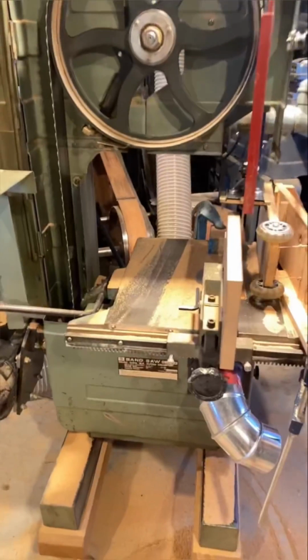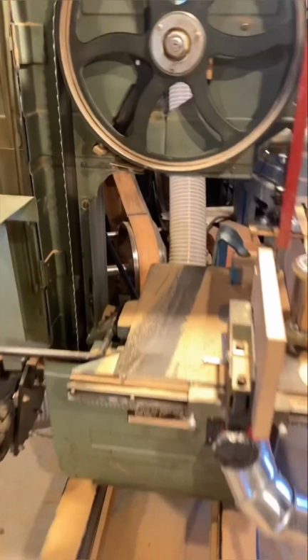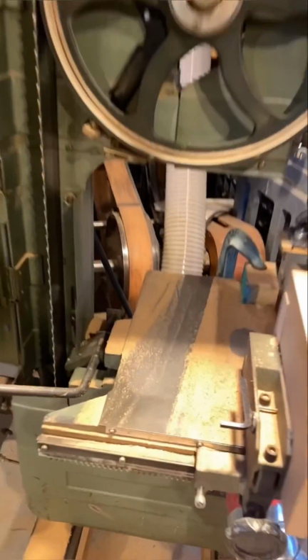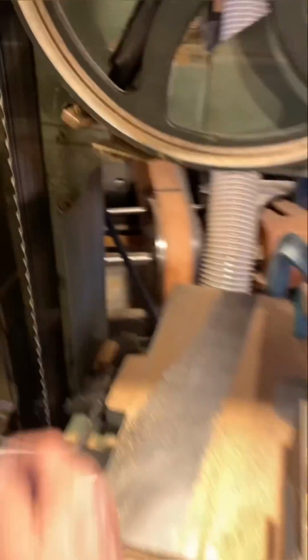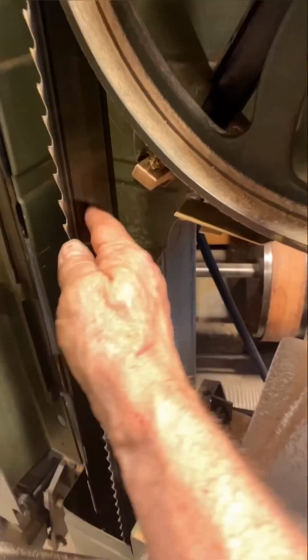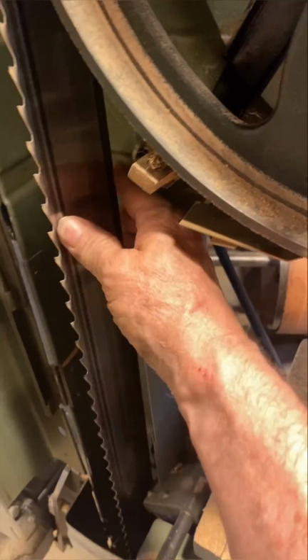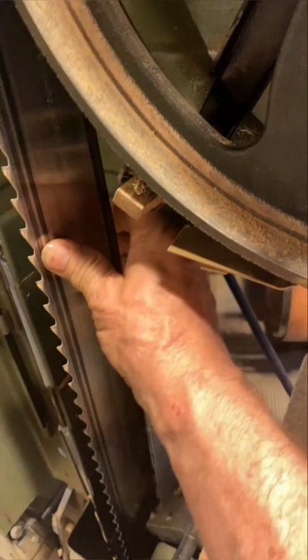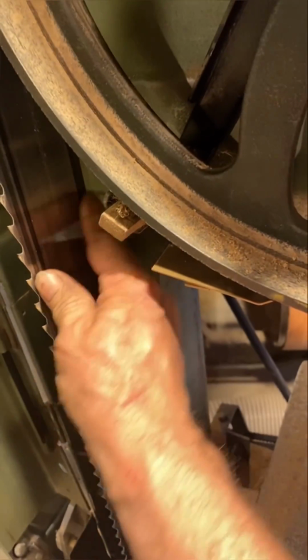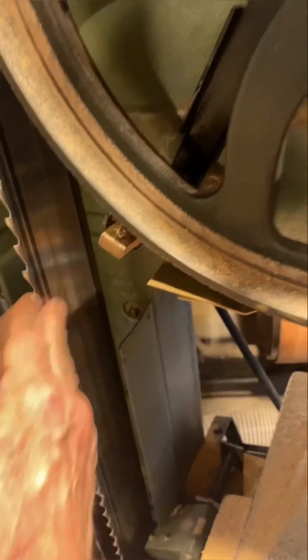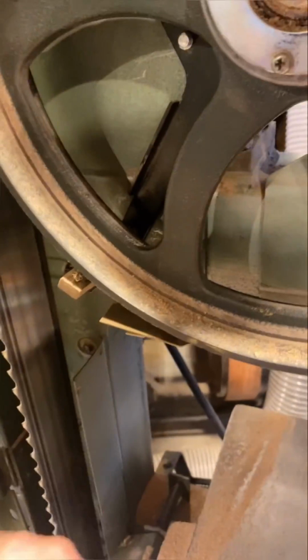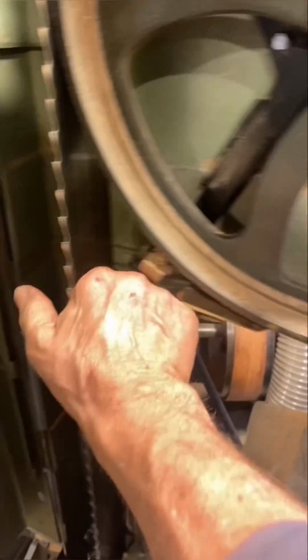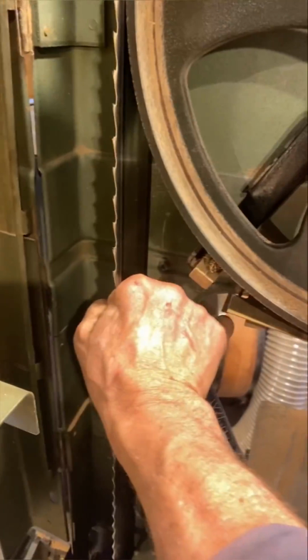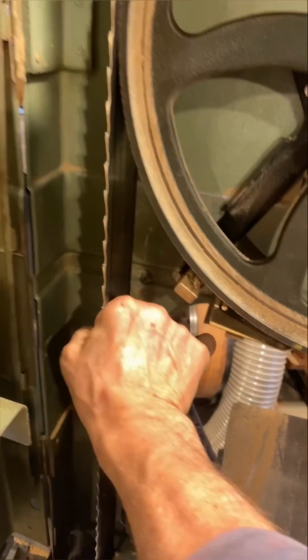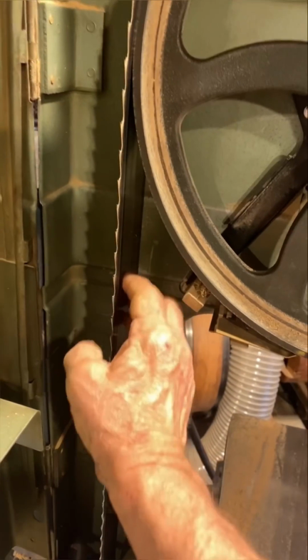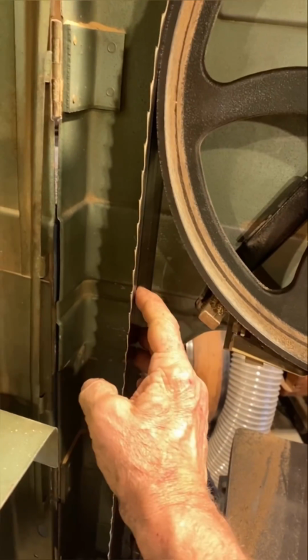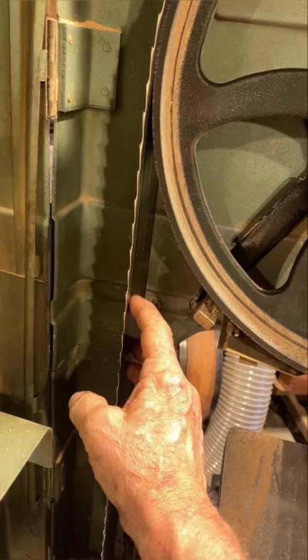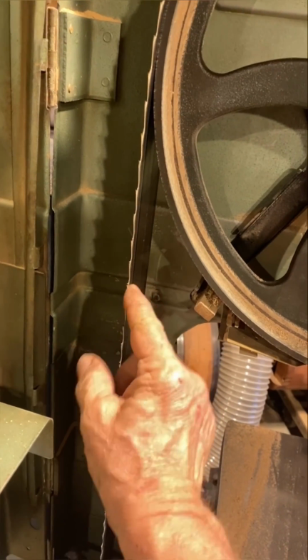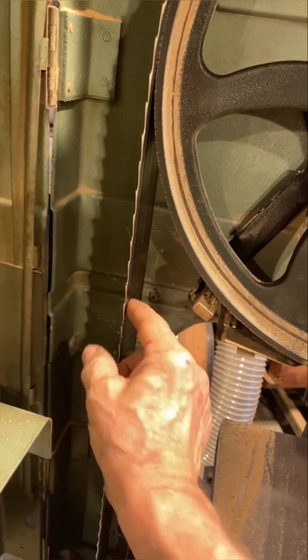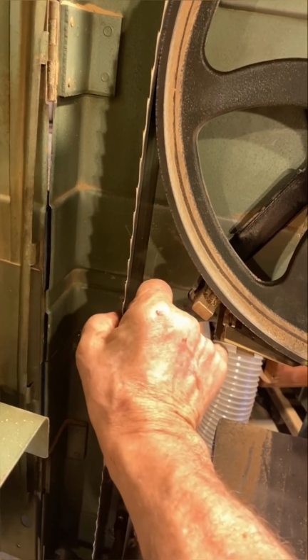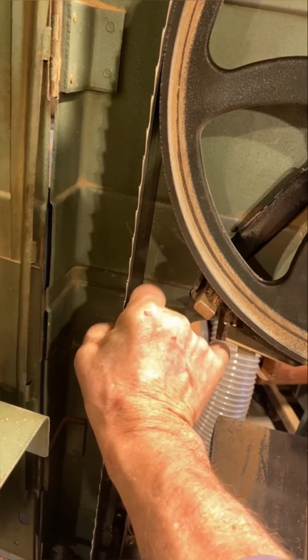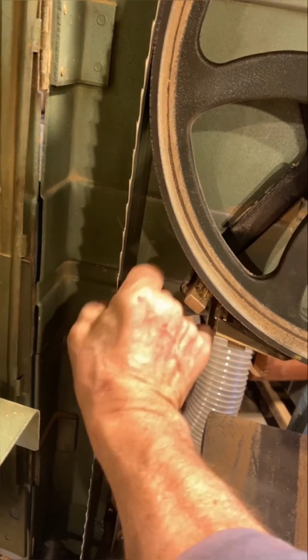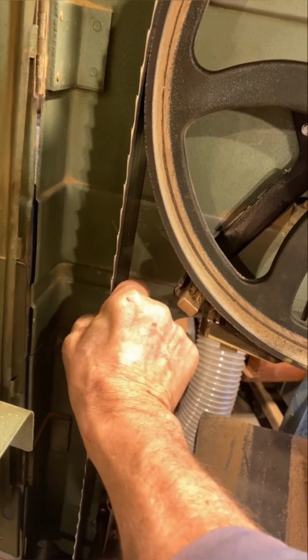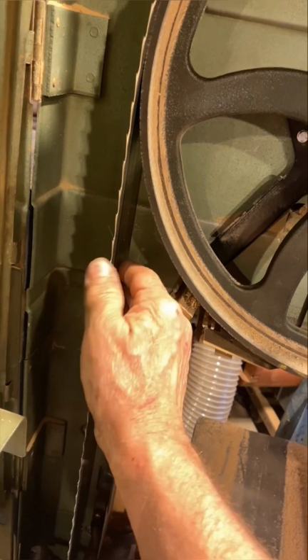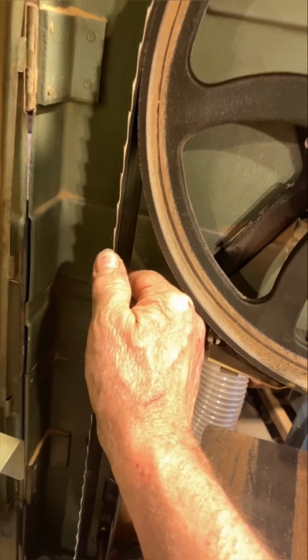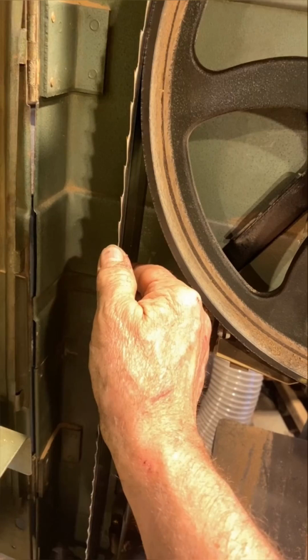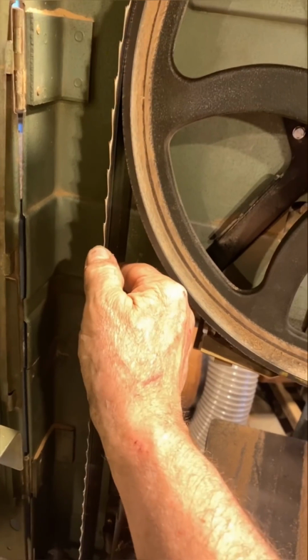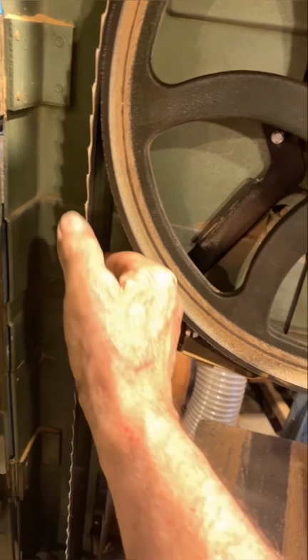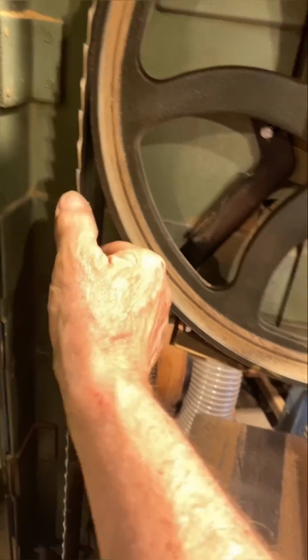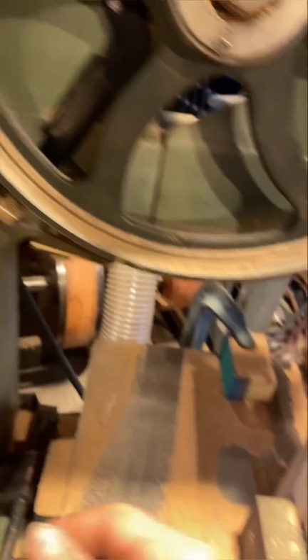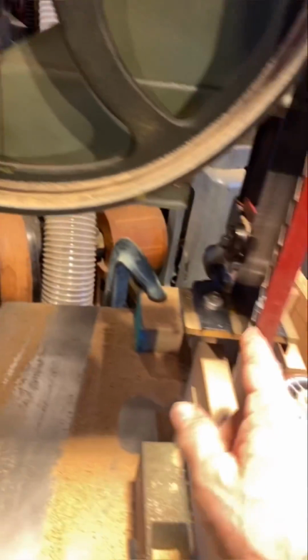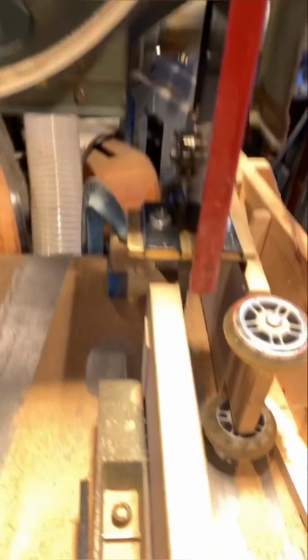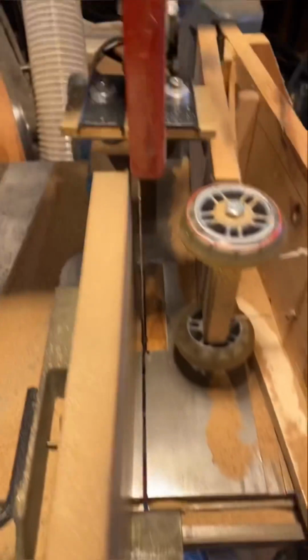This little Hitachi is just a badass. Look at that resaw blade — very thin. I think this is like 20 thou. Stellite-tipped, so you'll never need to set your teeth down.